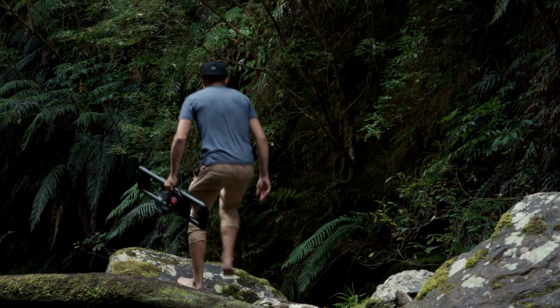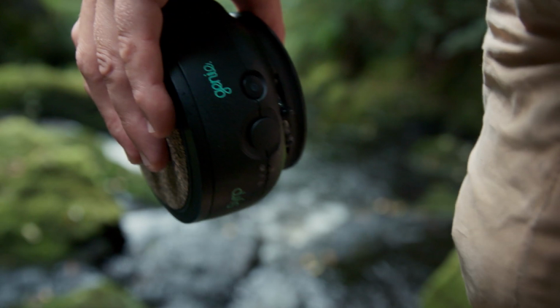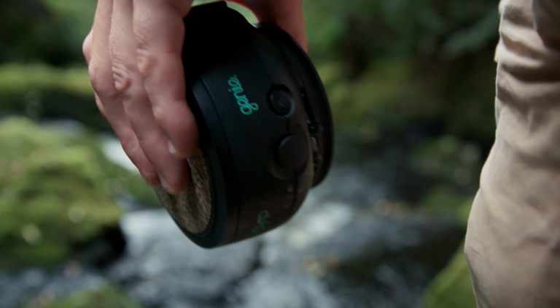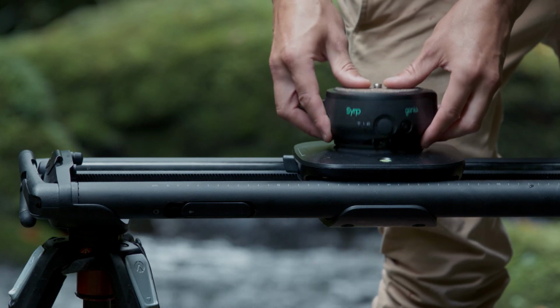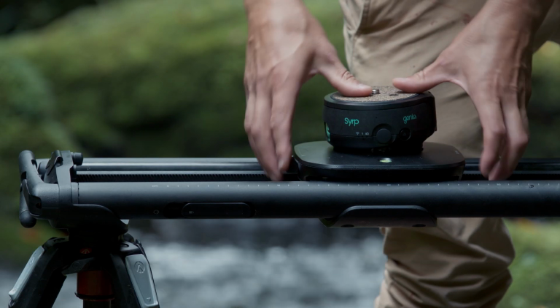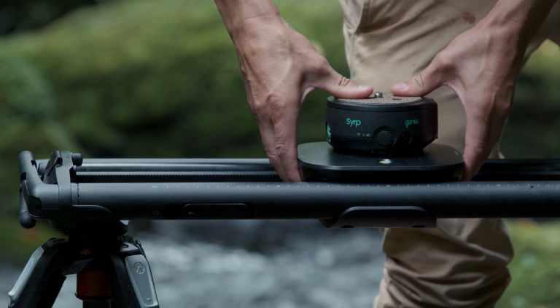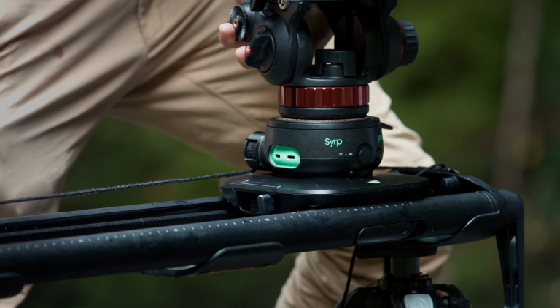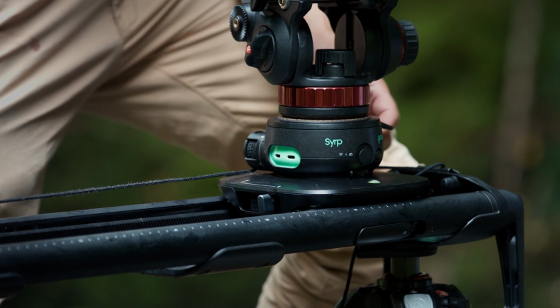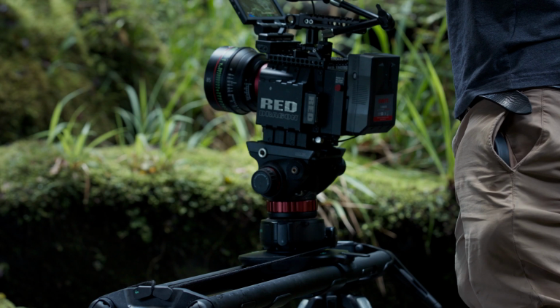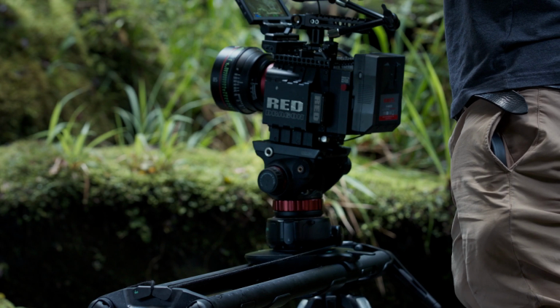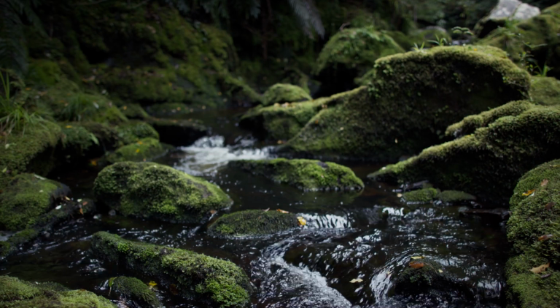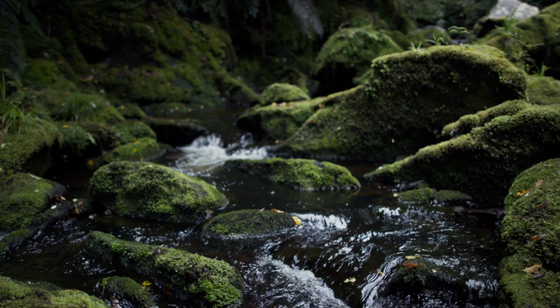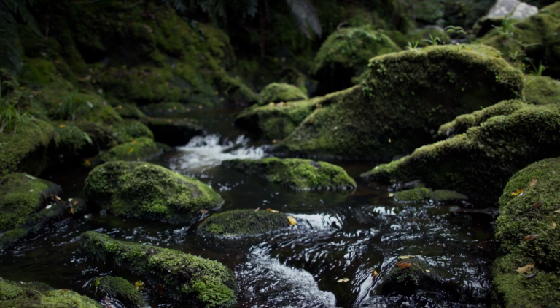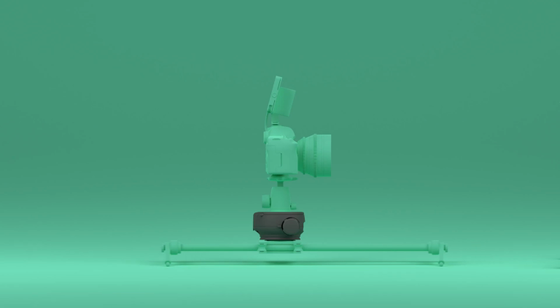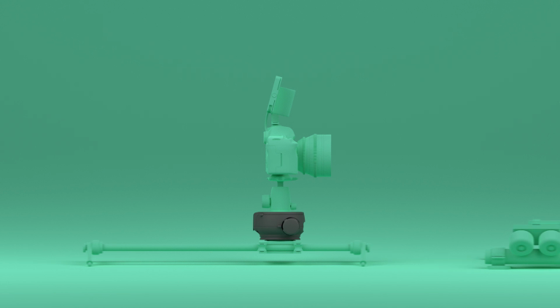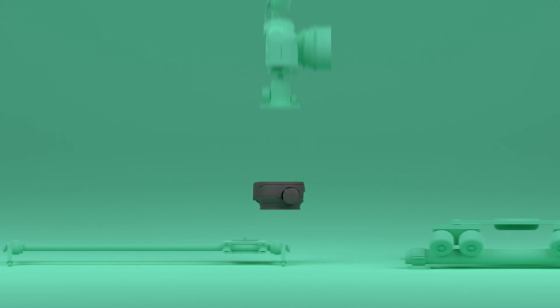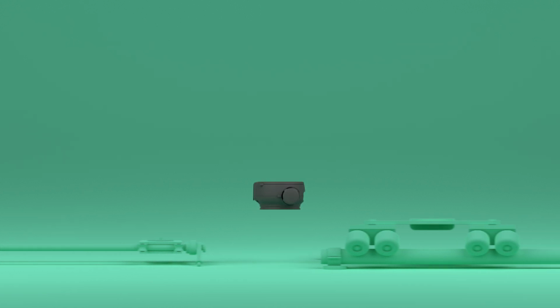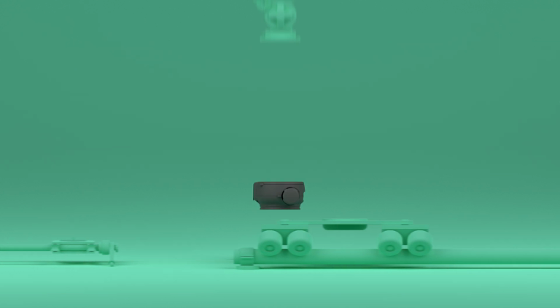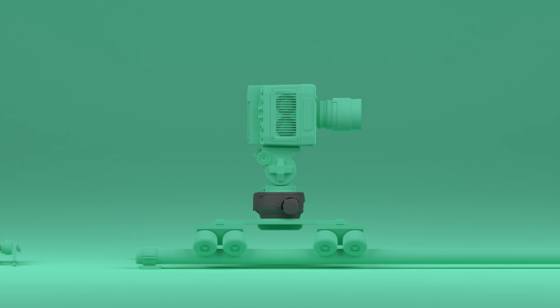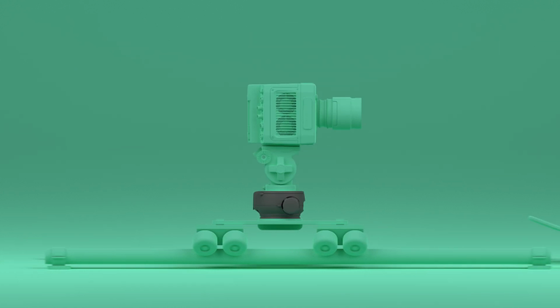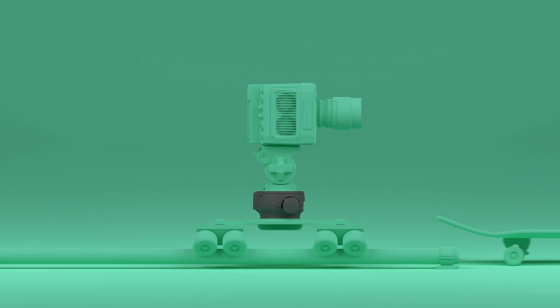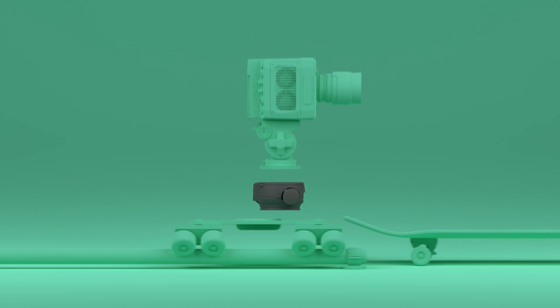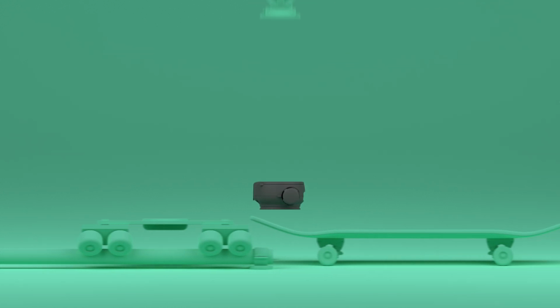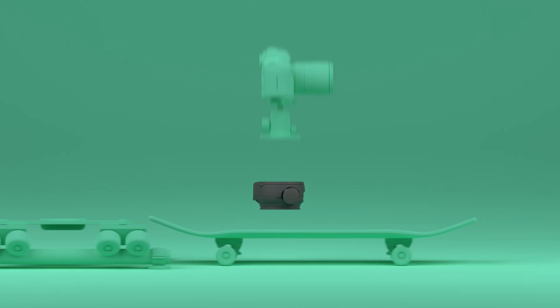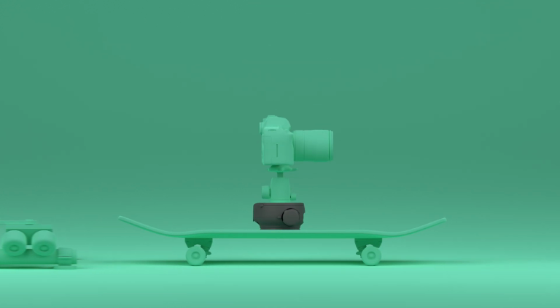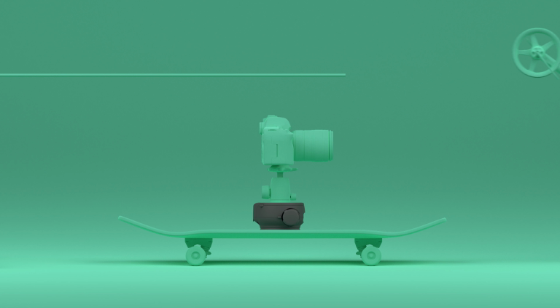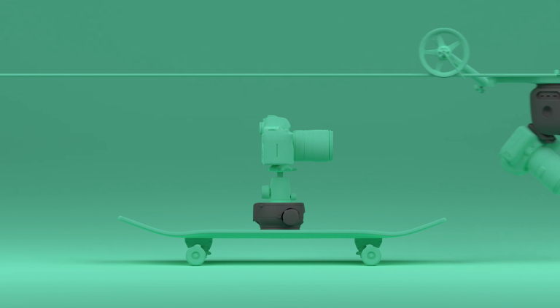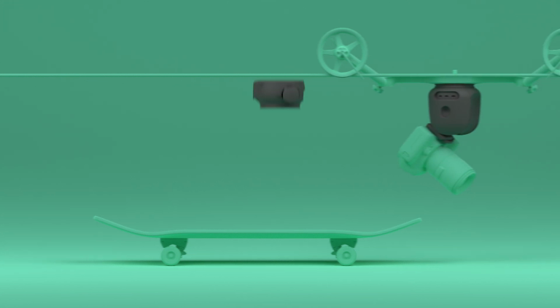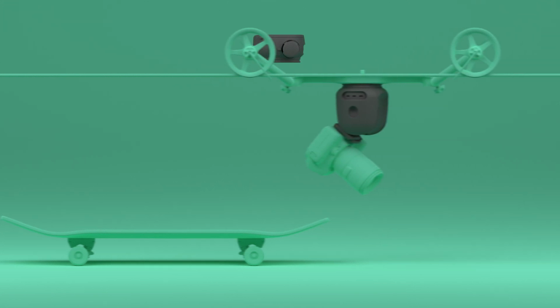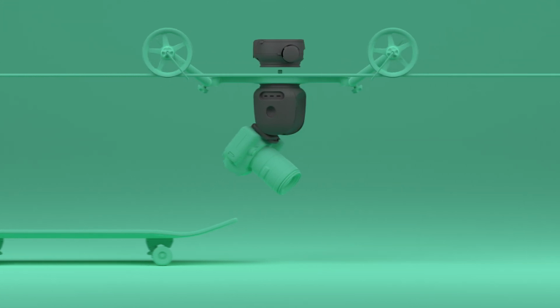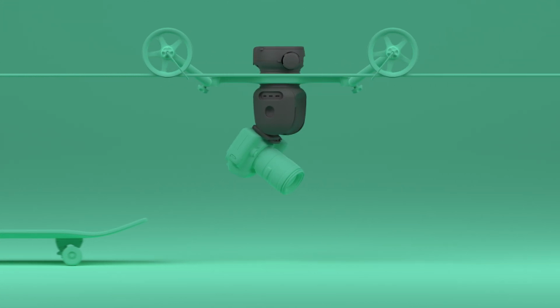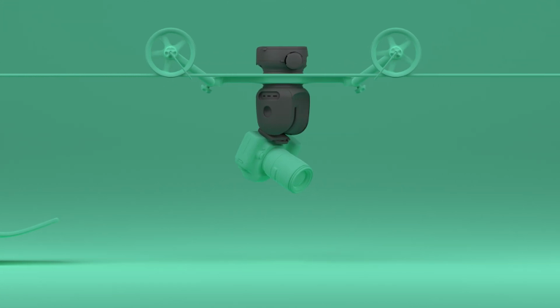Genie 2 works seamlessly with Syrup products as well as all your other filmmaking gear. Use it with any slider on the market and attach it to dollies, your own DIY setups, or even onto cable cam systems.